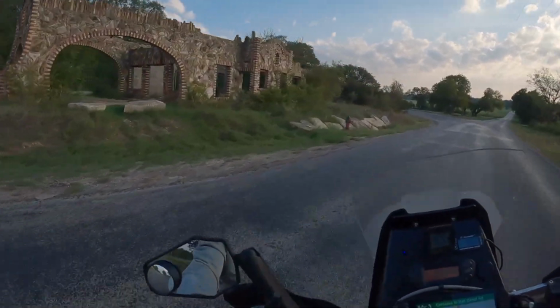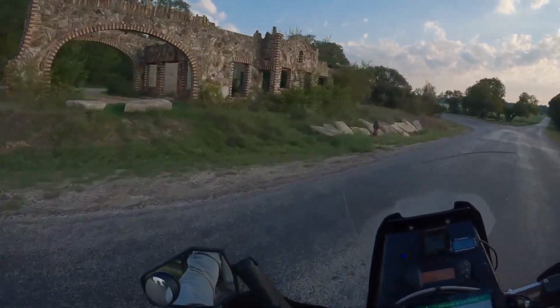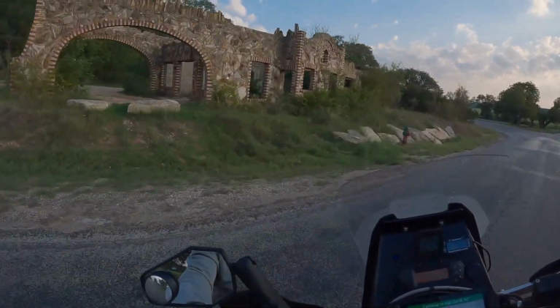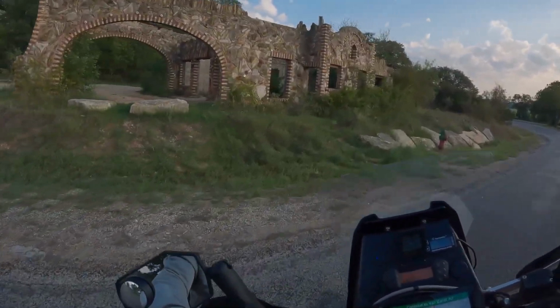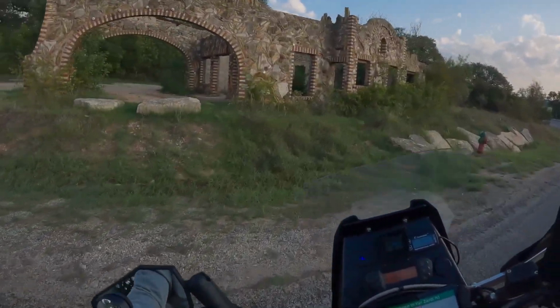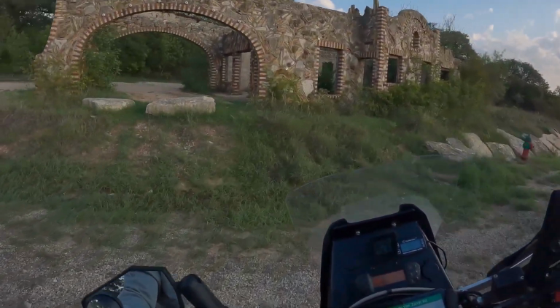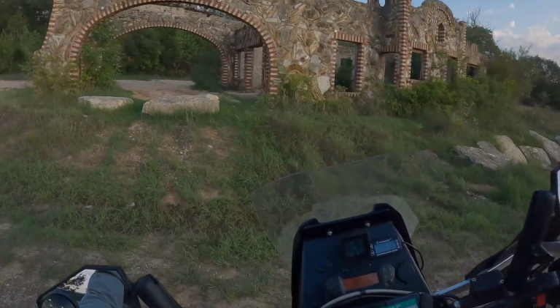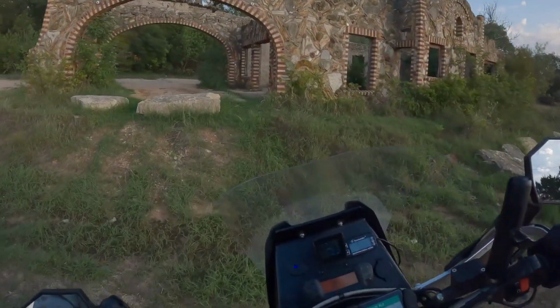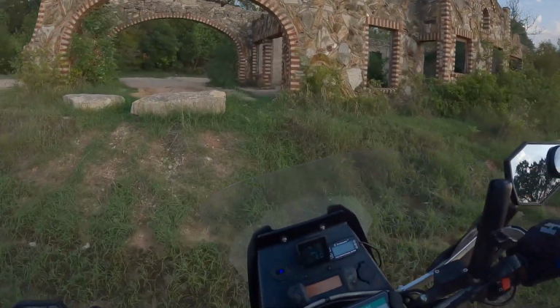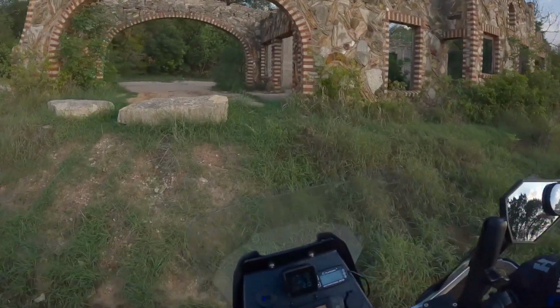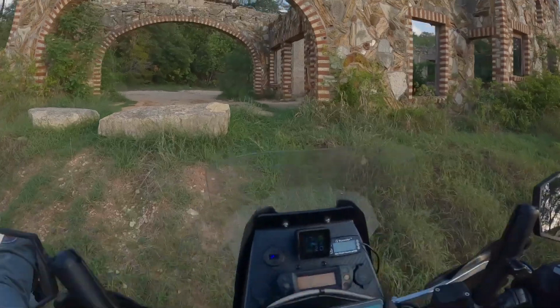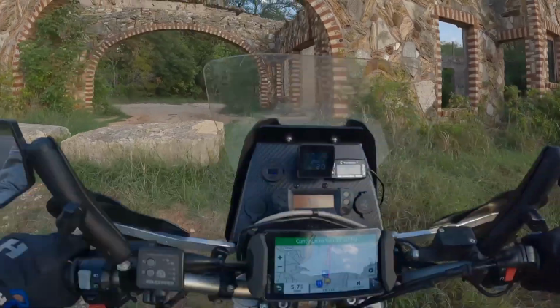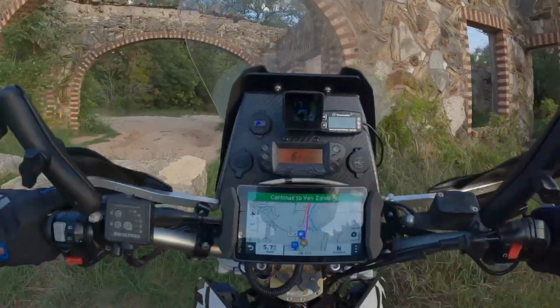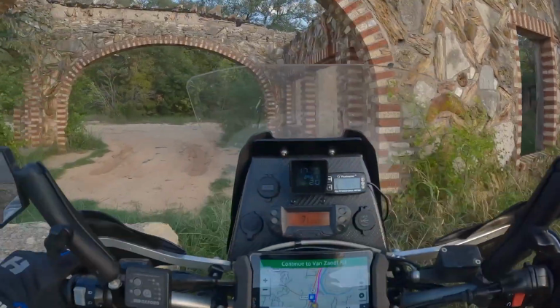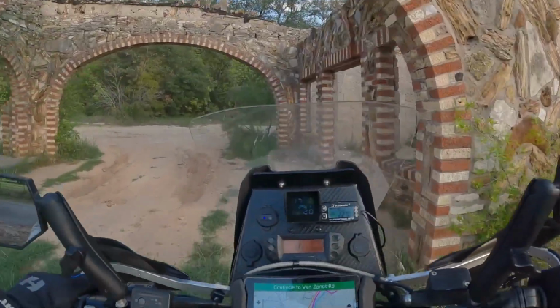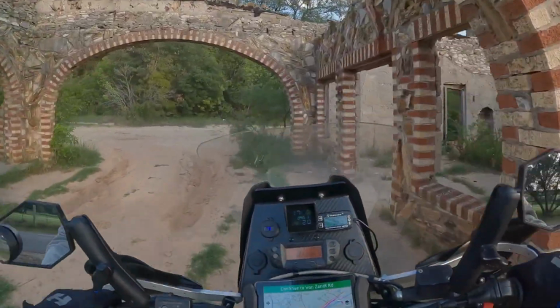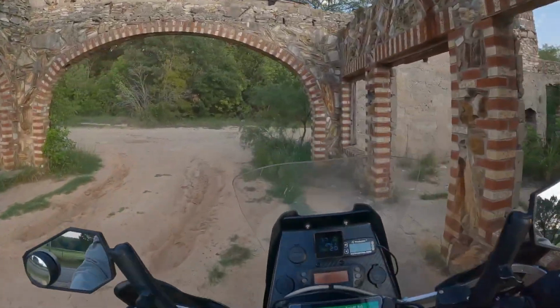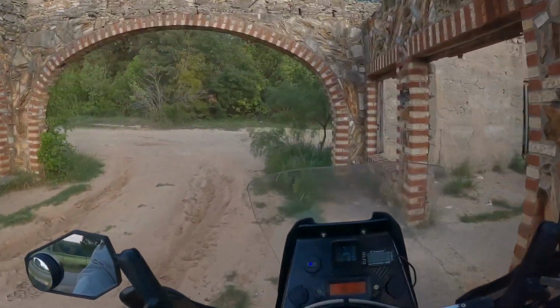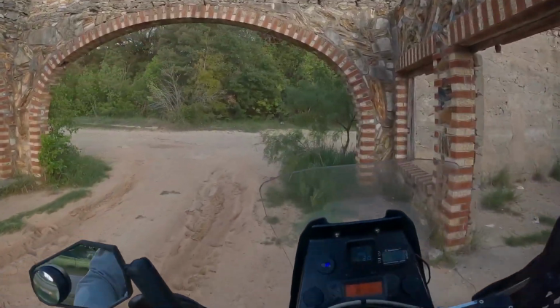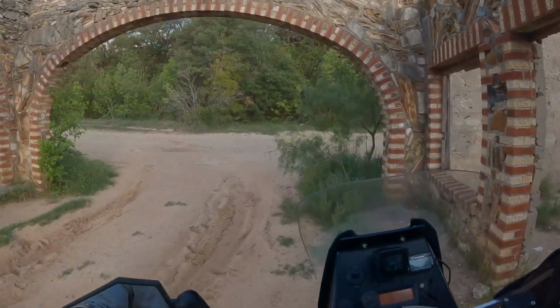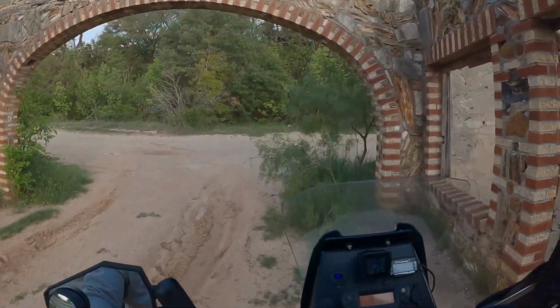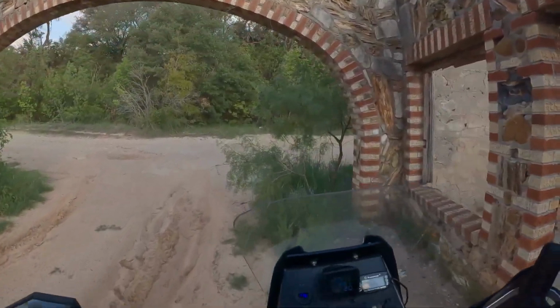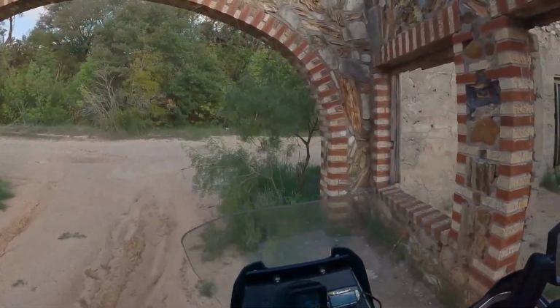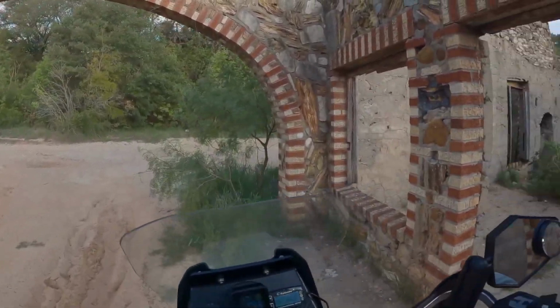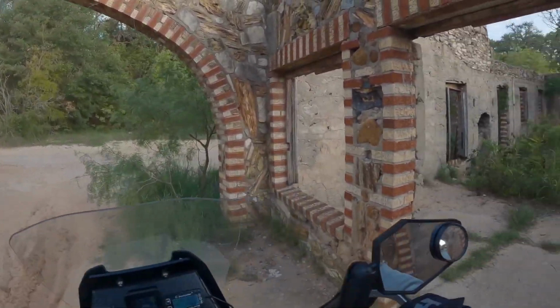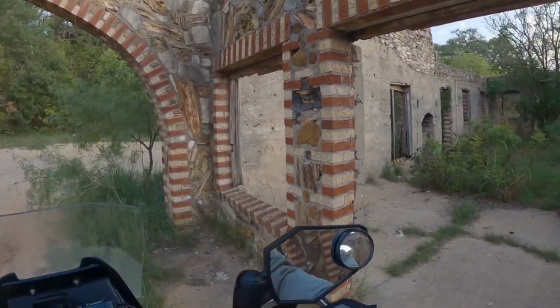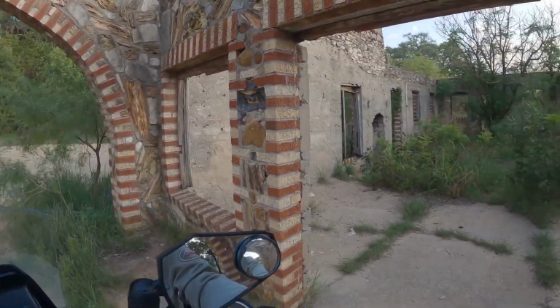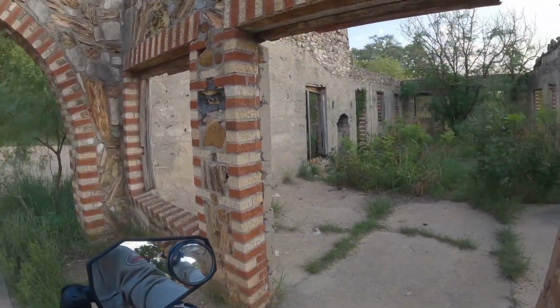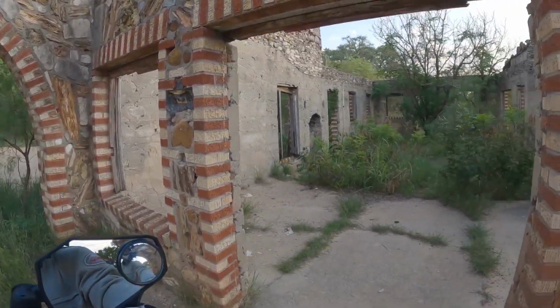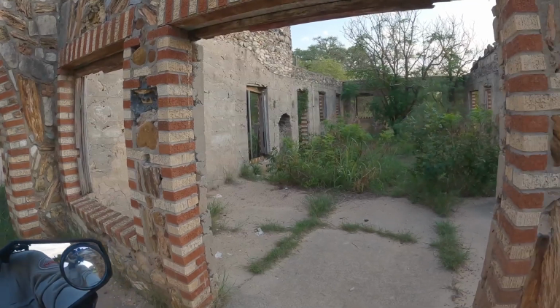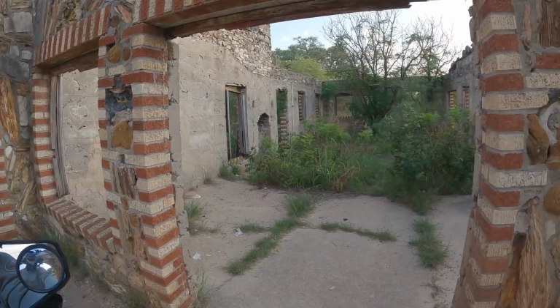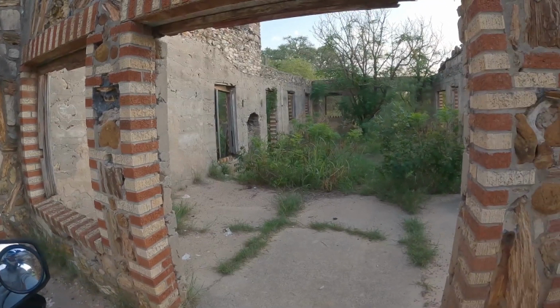Right before you get into Glen Rose, you can take a tour of the old Outlaw gas station, built of petrified wood around 1928.